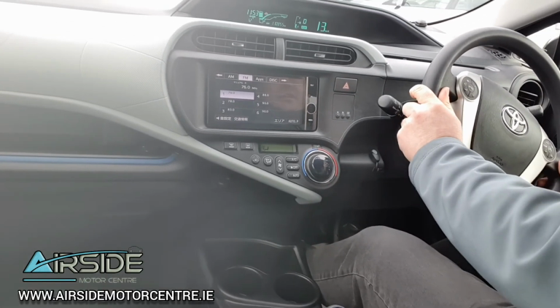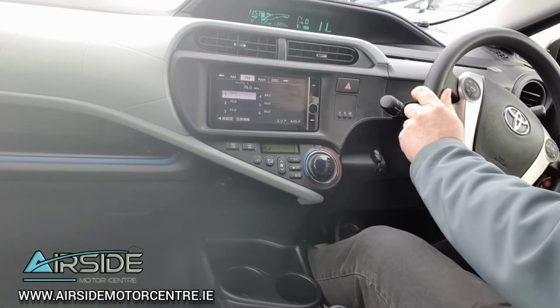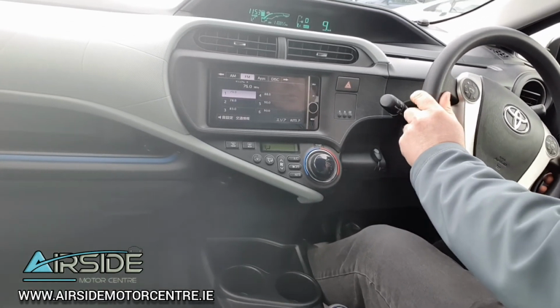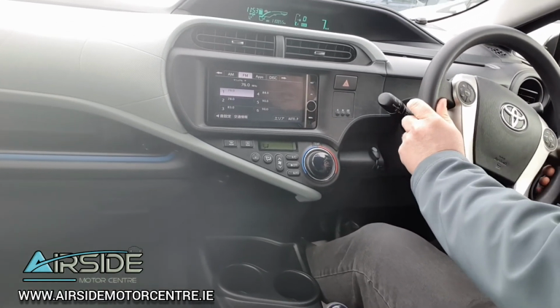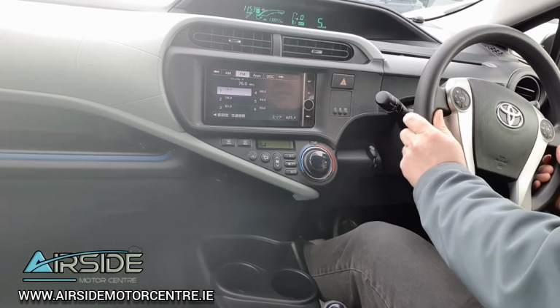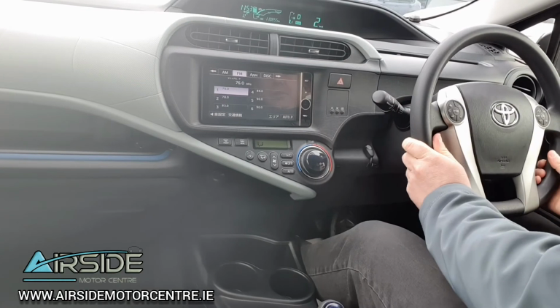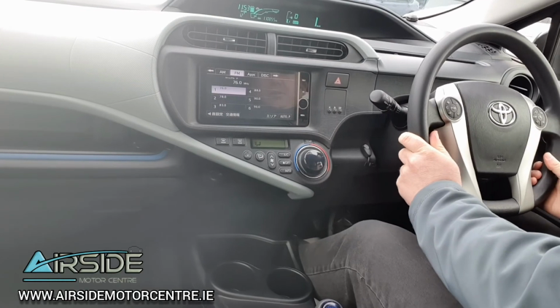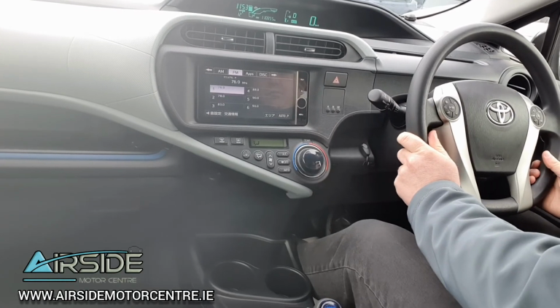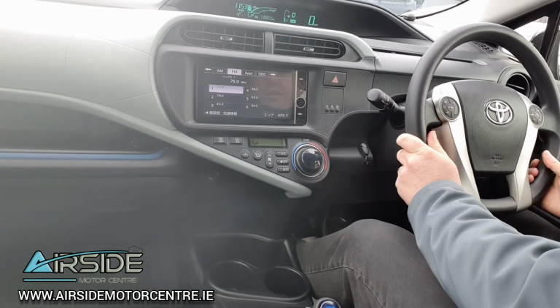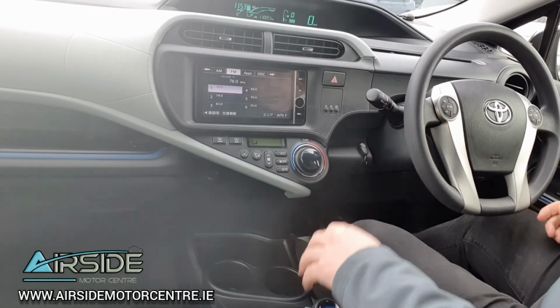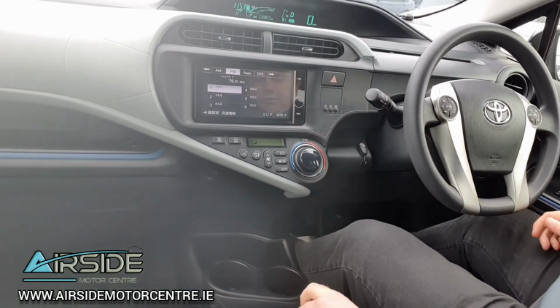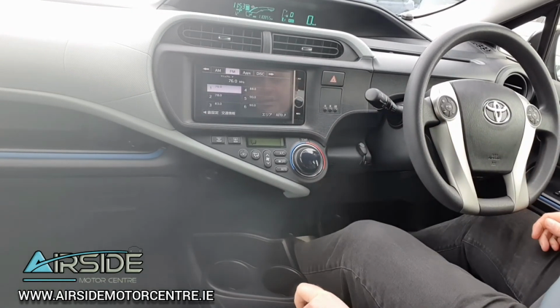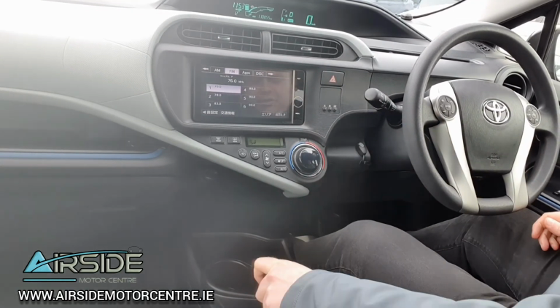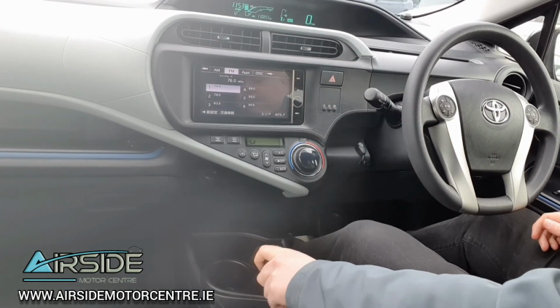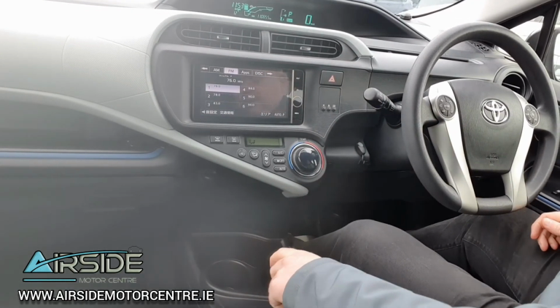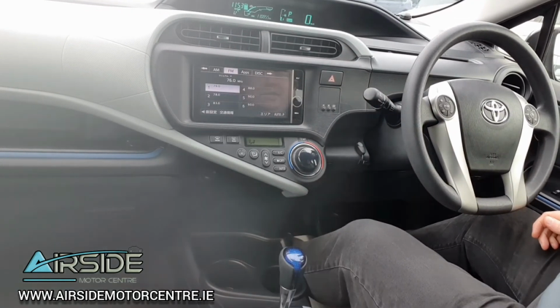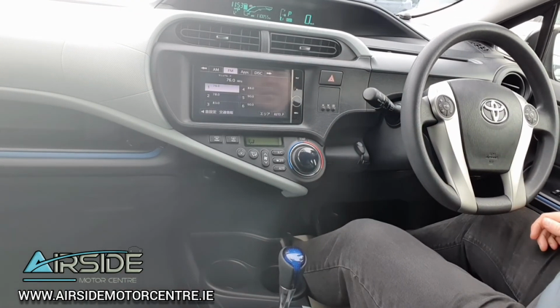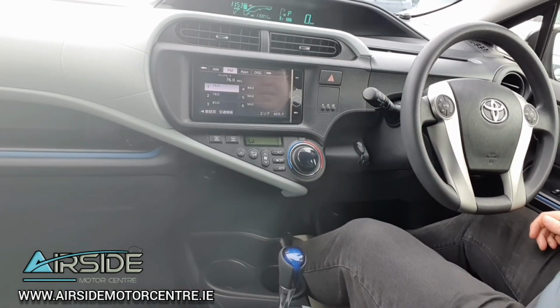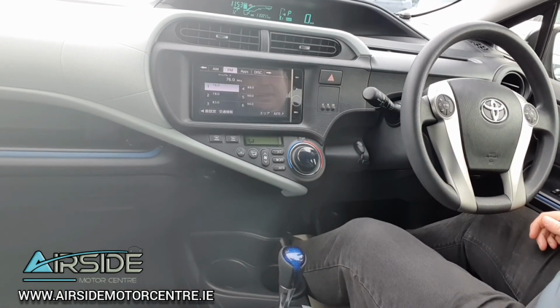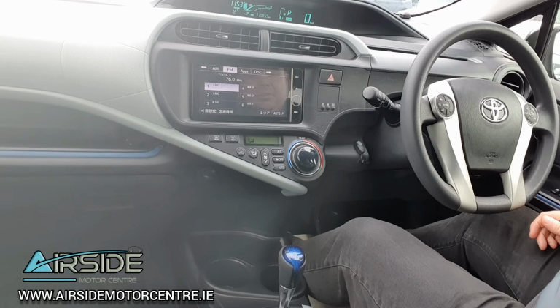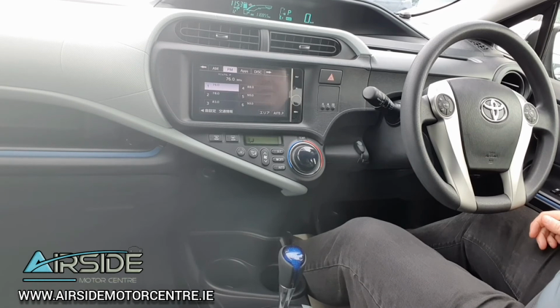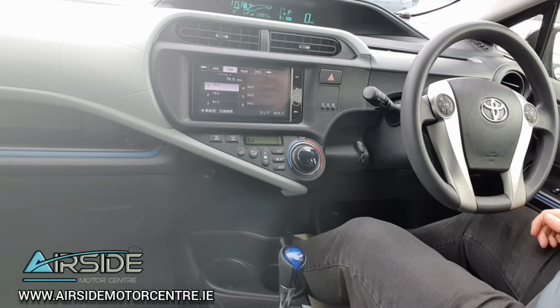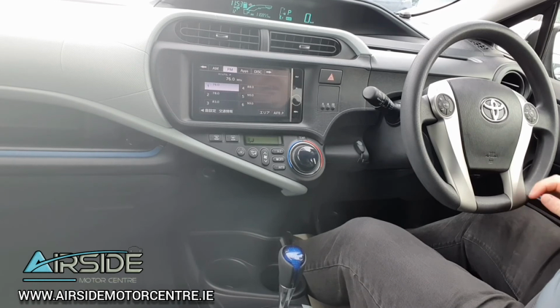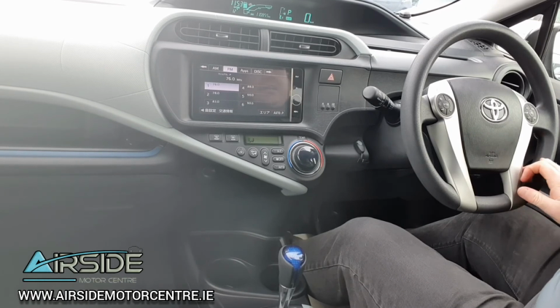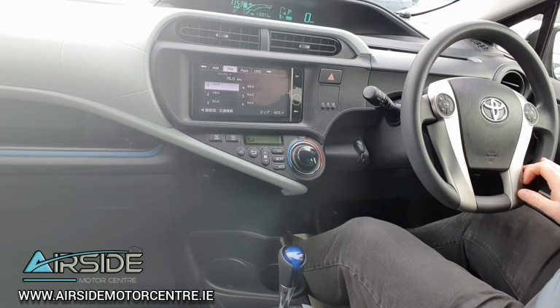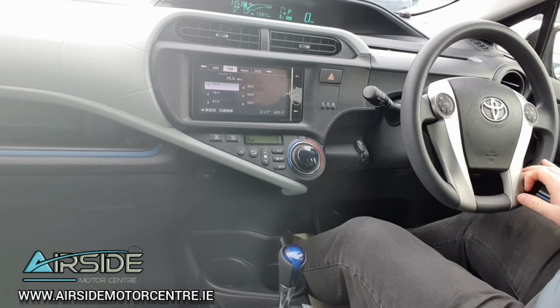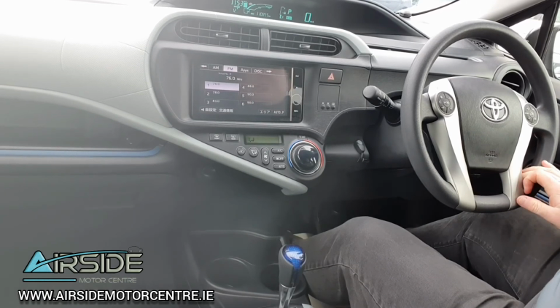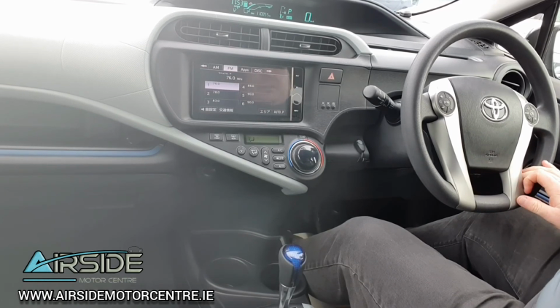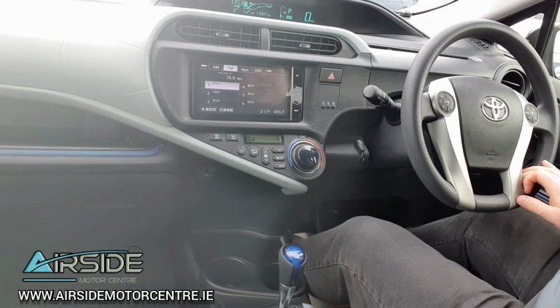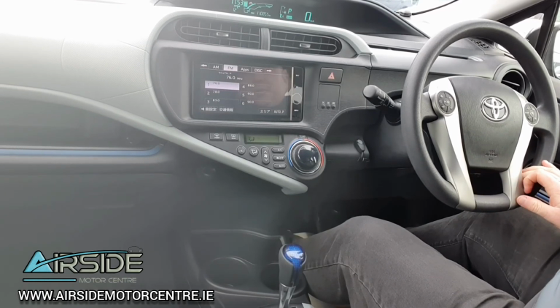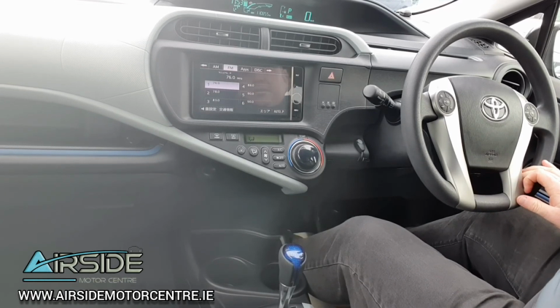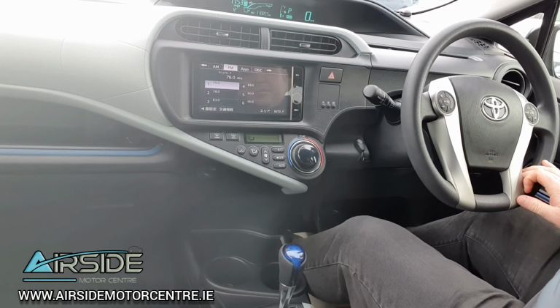If you'd like any more information you can give me a call at 018401022. You can also send me an email at sales@airsidemotorcentre.ie, and you can apply for finance on our website airsidemotorcentre.ie.